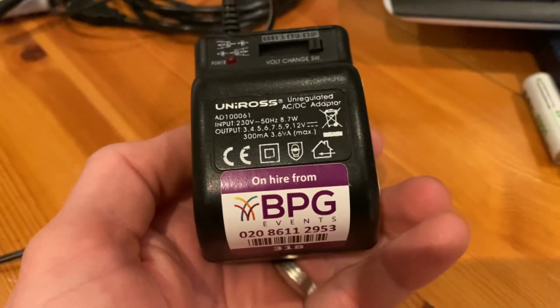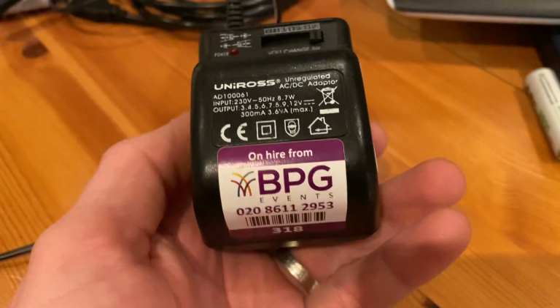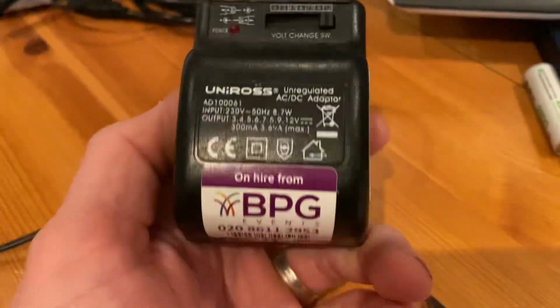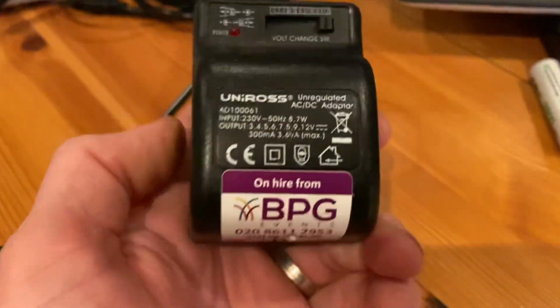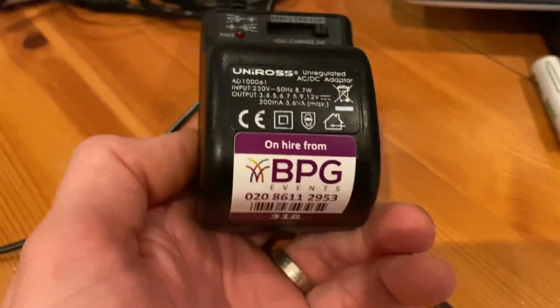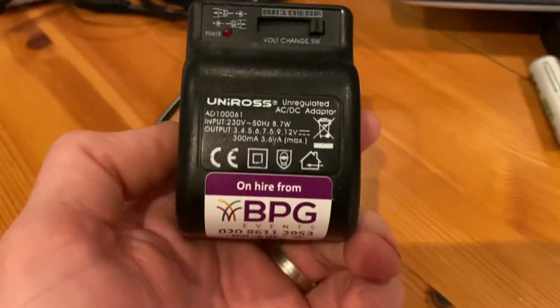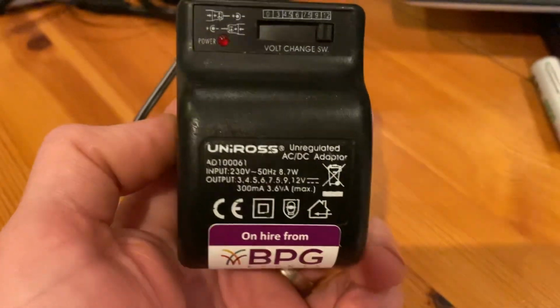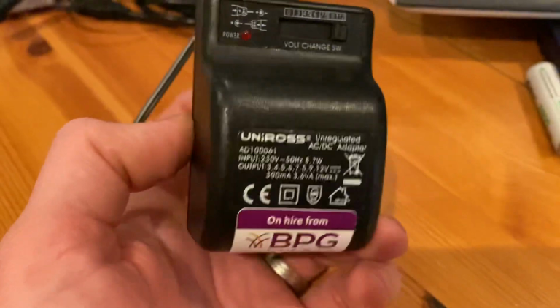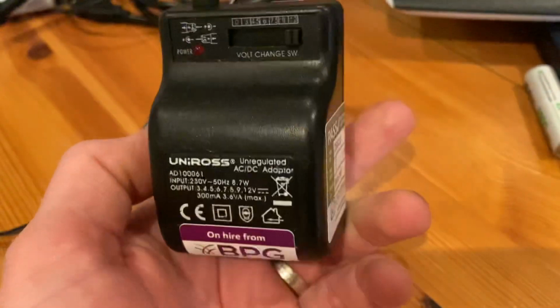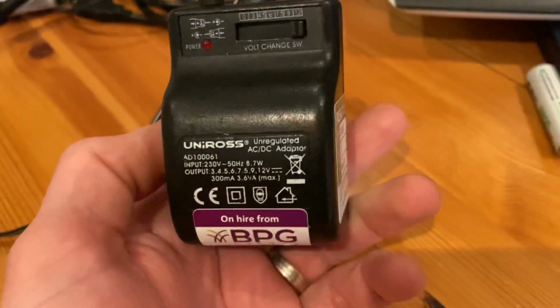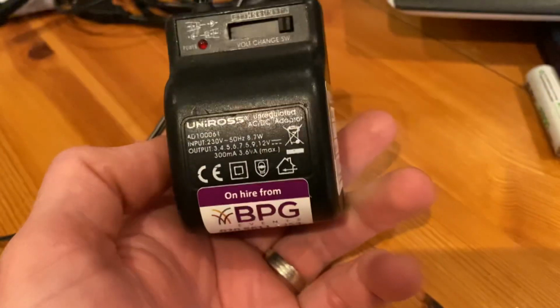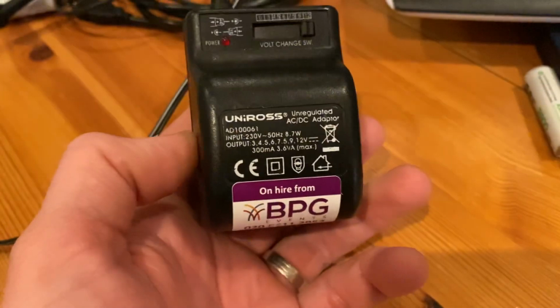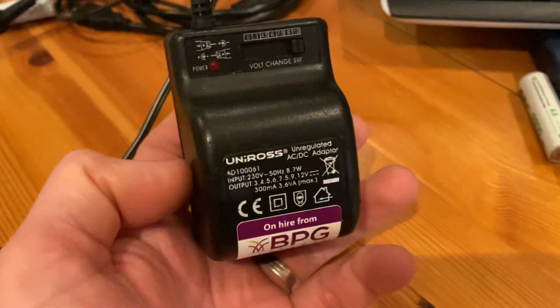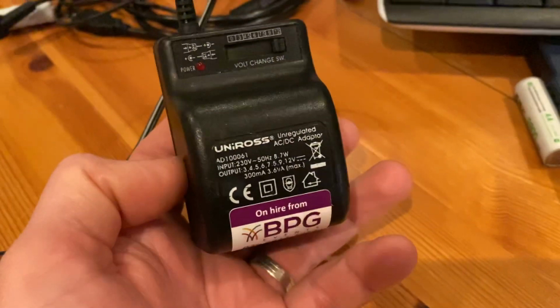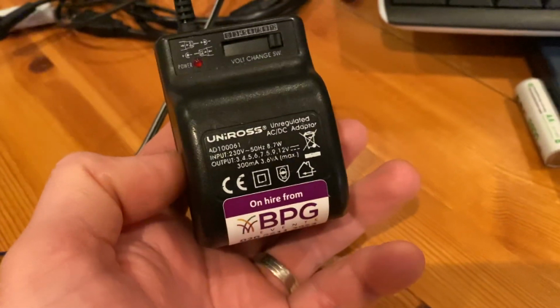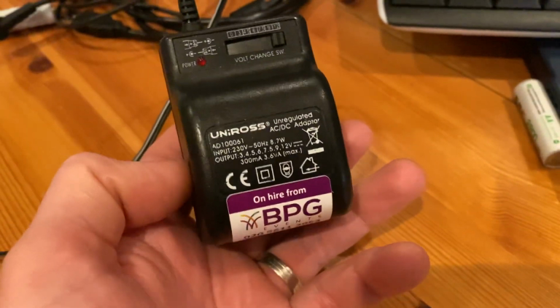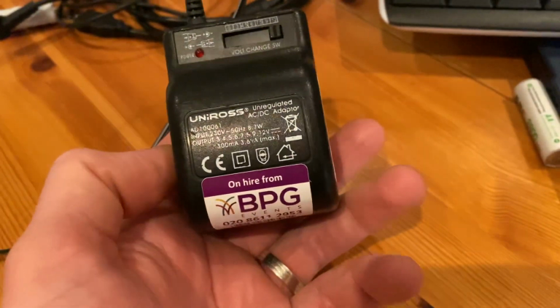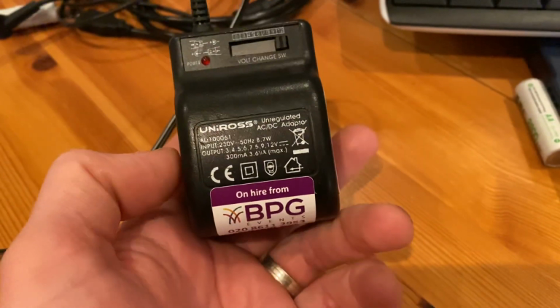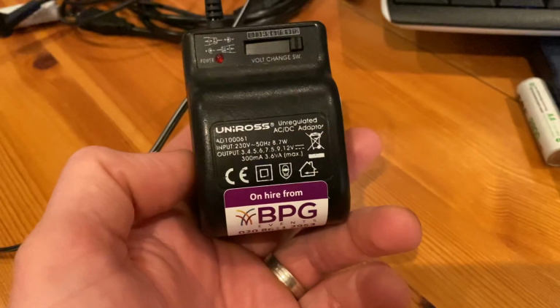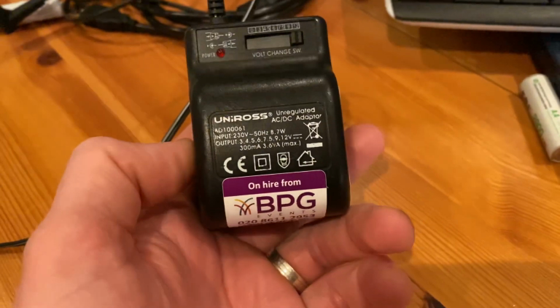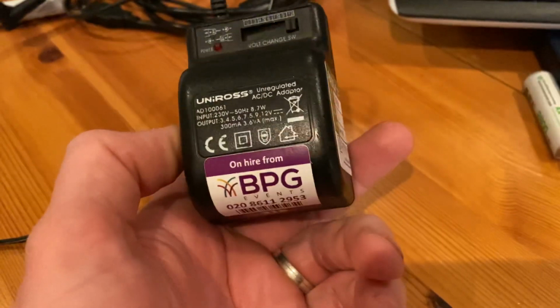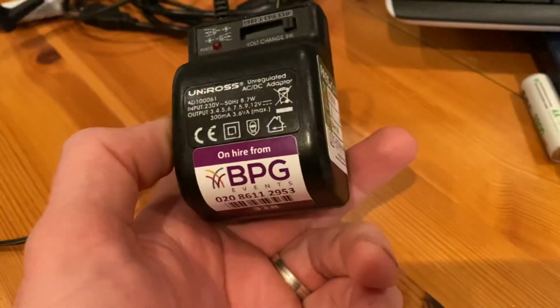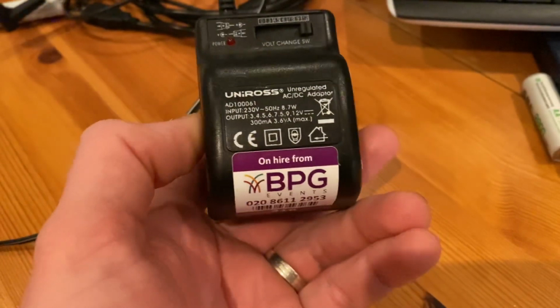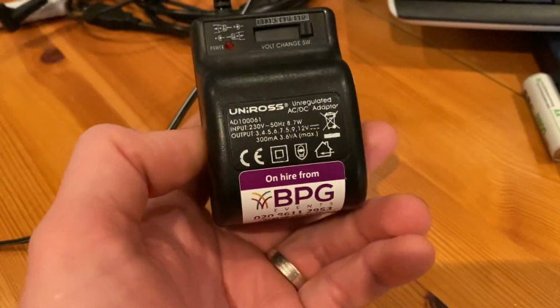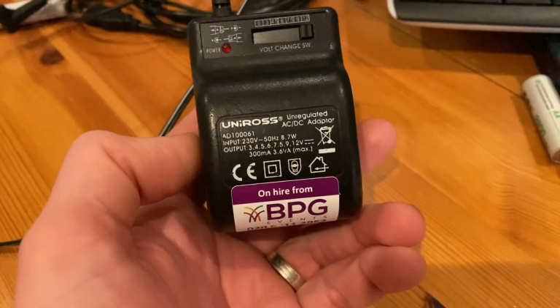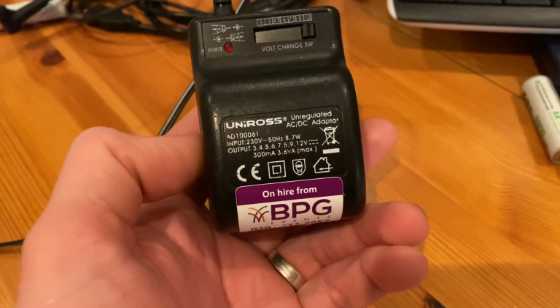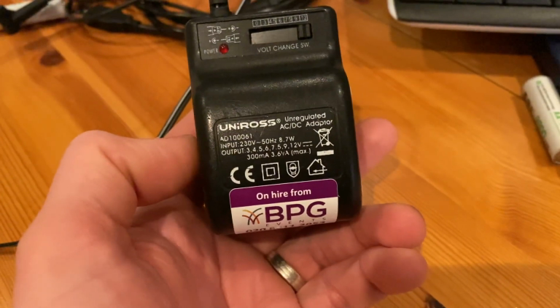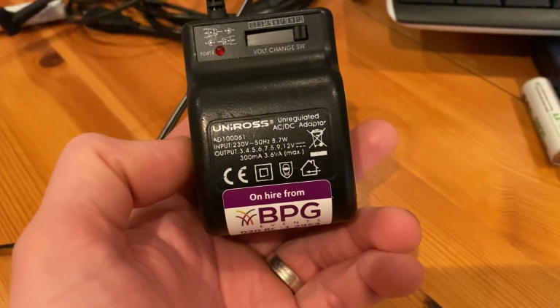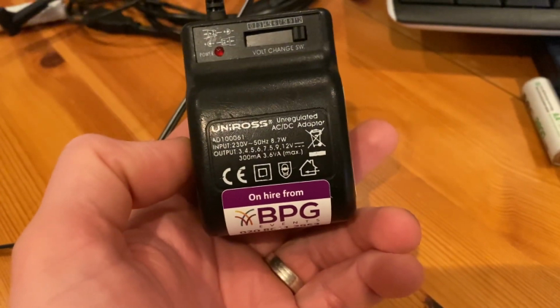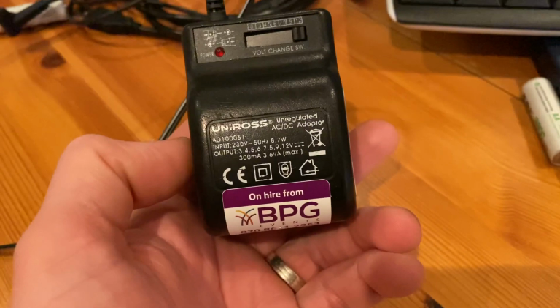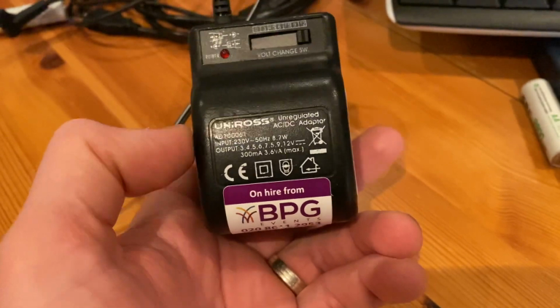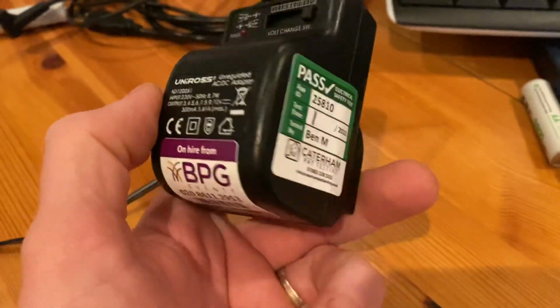Hello everybody, Ben the PAT Tester here, and PAT Testing is the channel. I just wanted to do a quick video about how you might go about PAT testing or checking these AC/DC adapters.